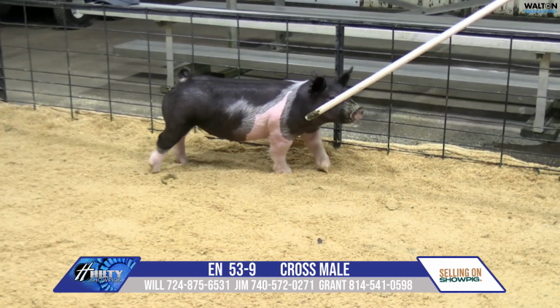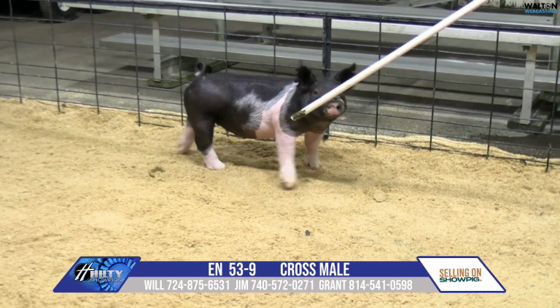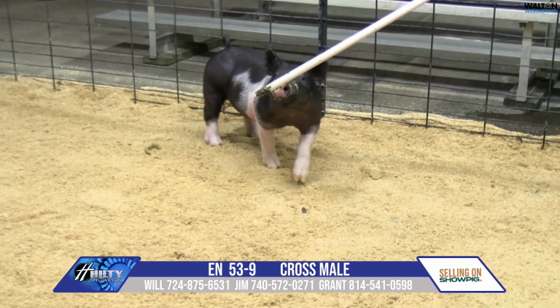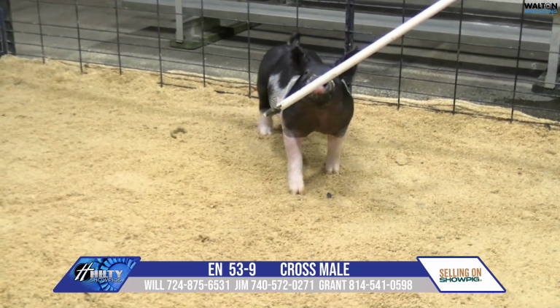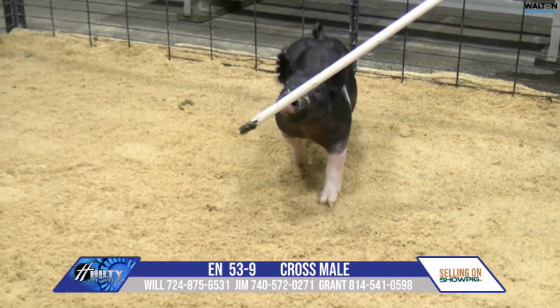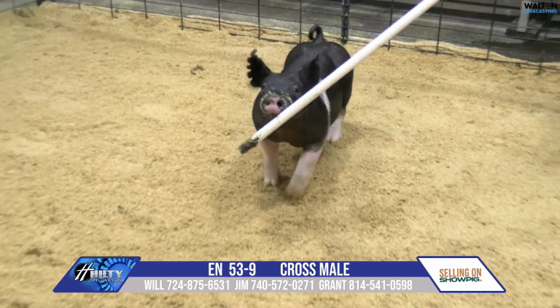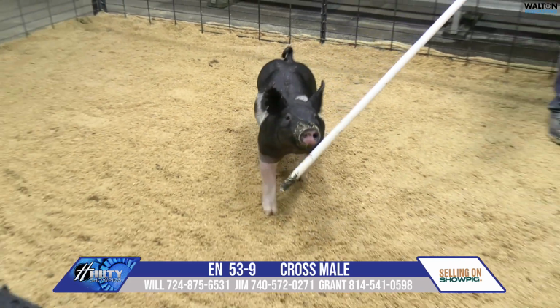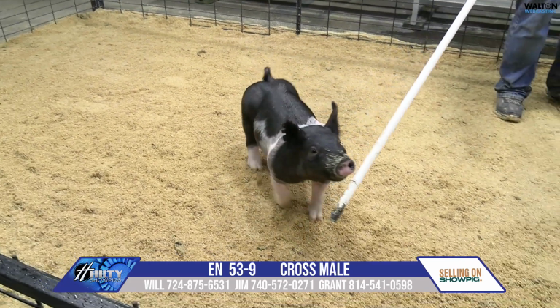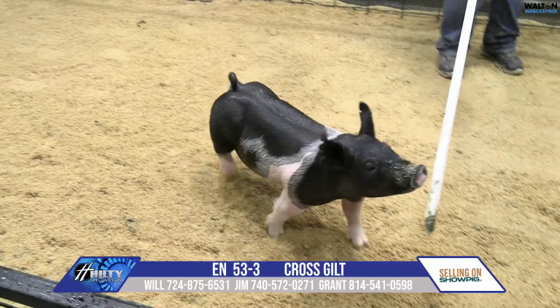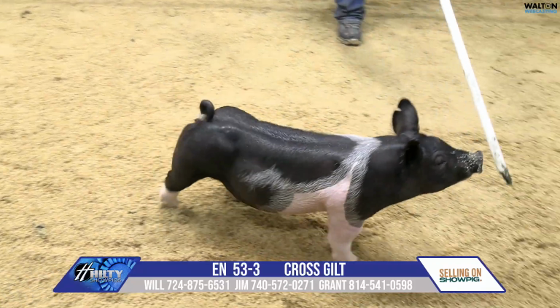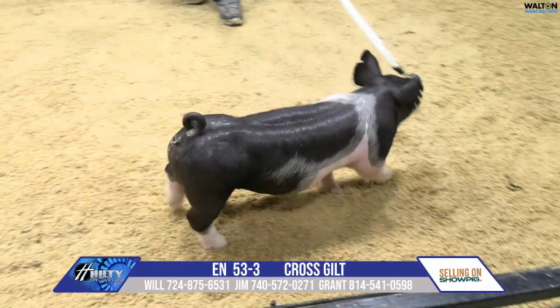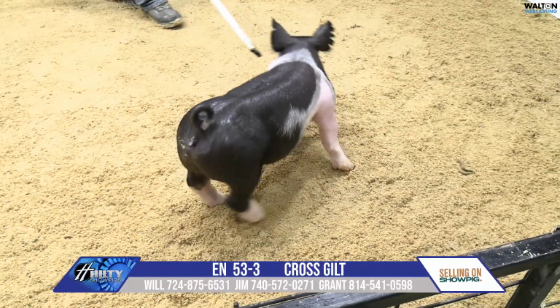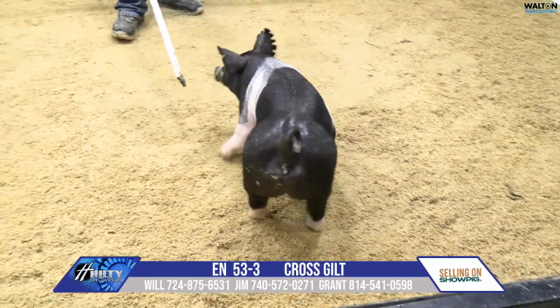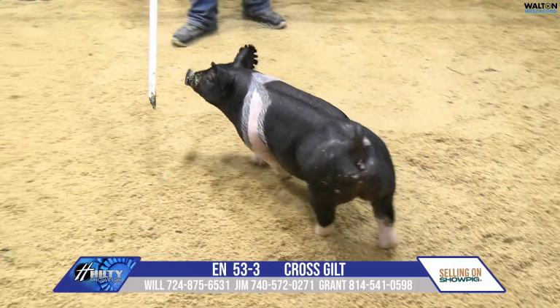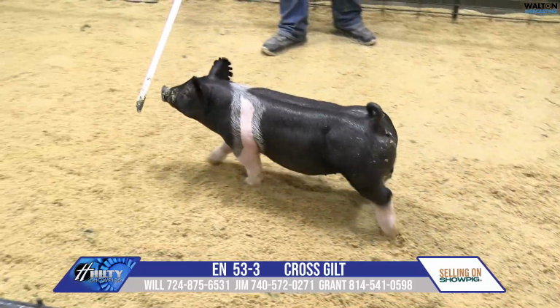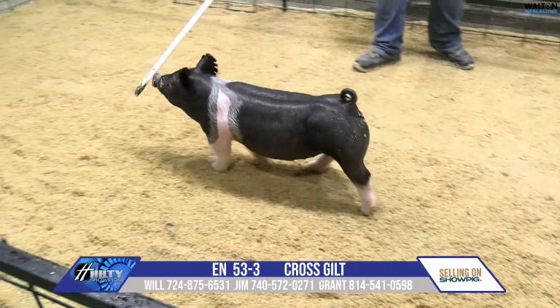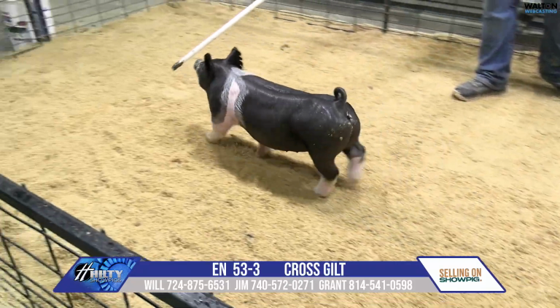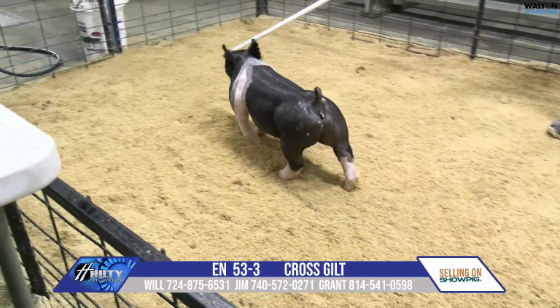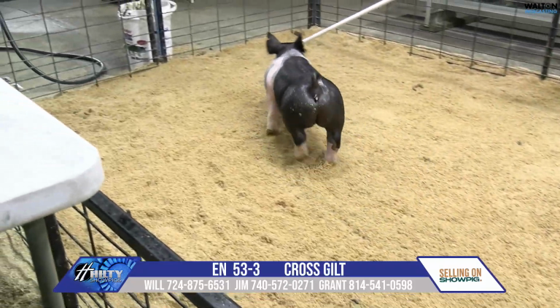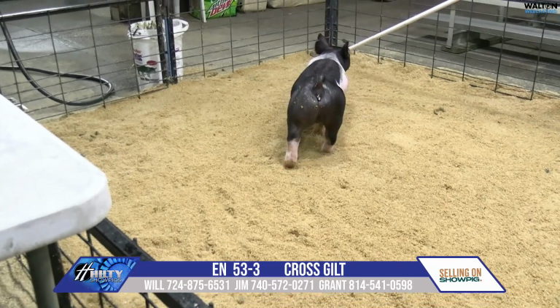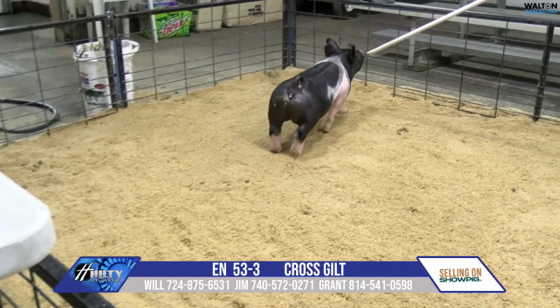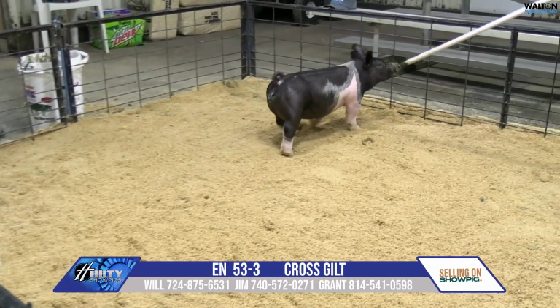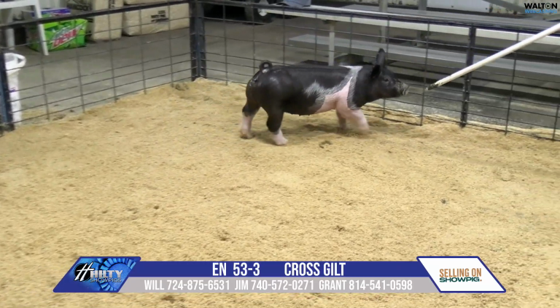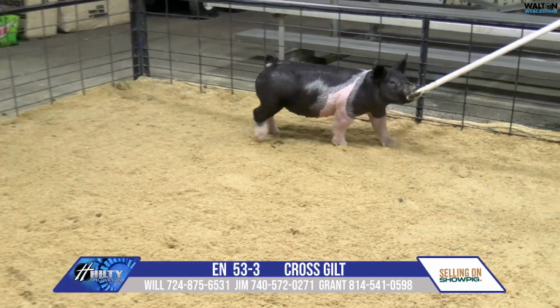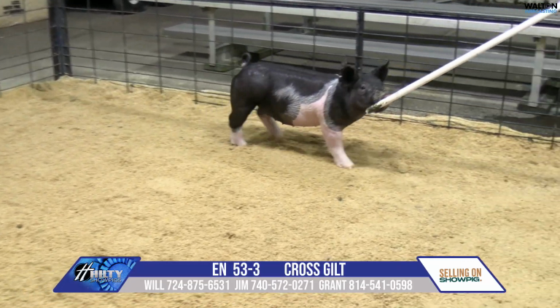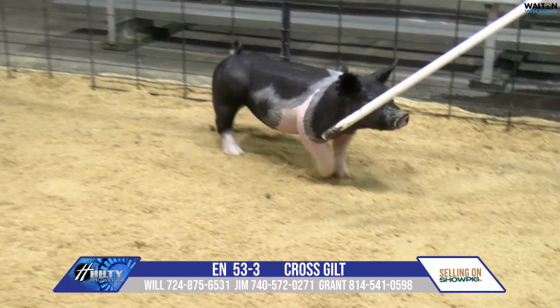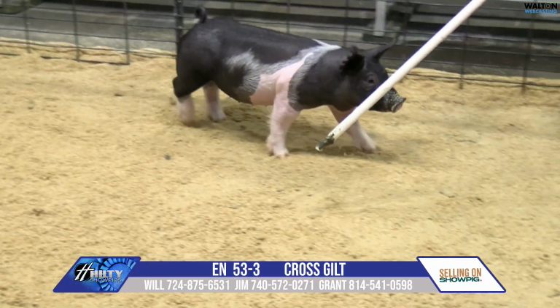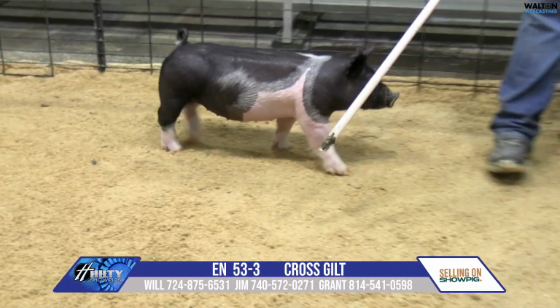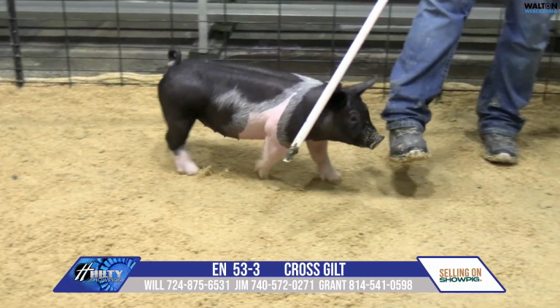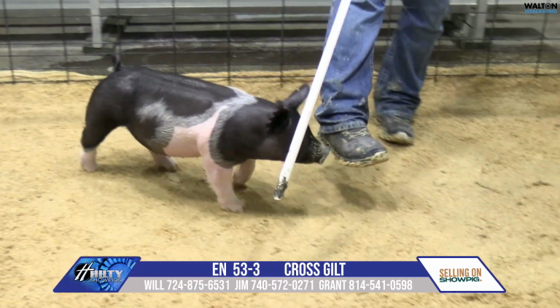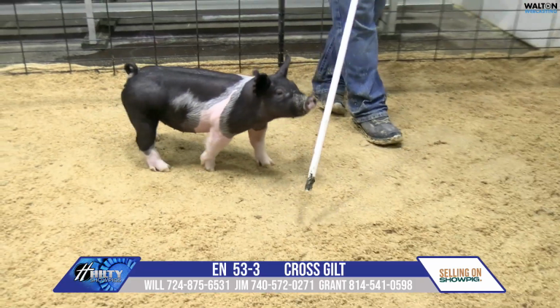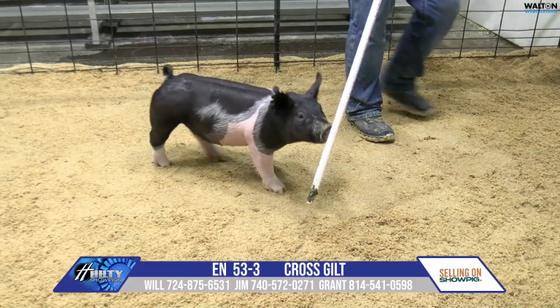53-3, belt of guilt here in the center of the preview ring. Good pig. Her pedigree would be Dash 8, no intro, Cruel Intention, and then that traces back to a Visionary sow.